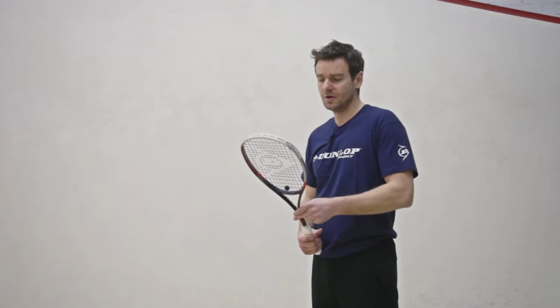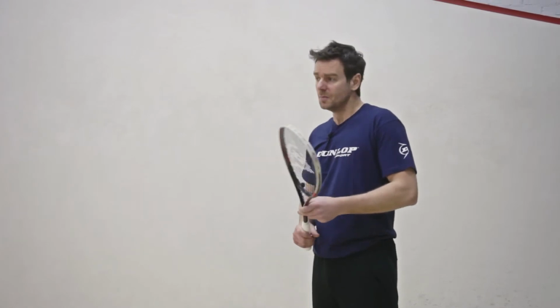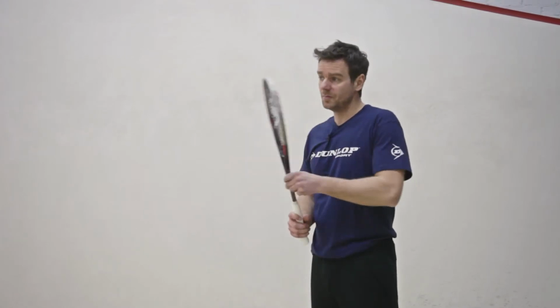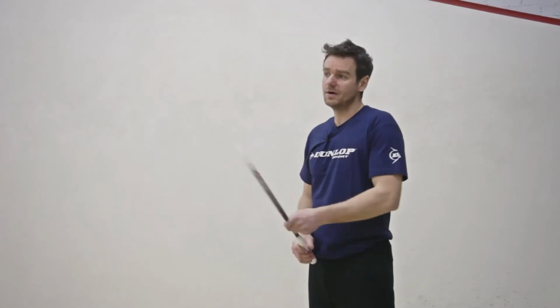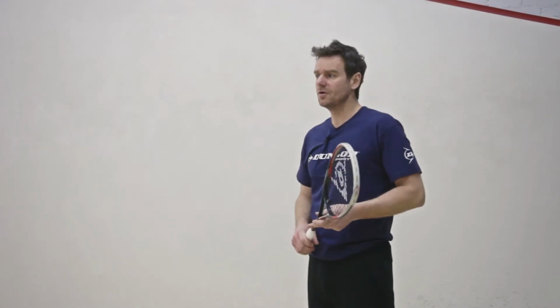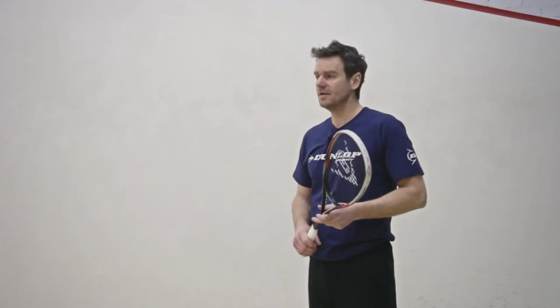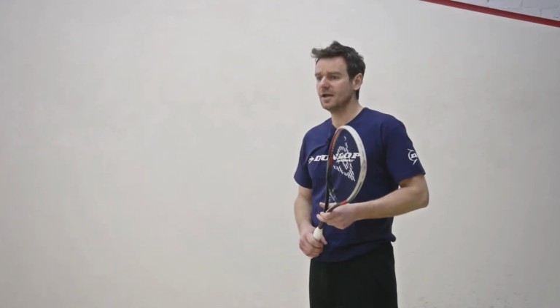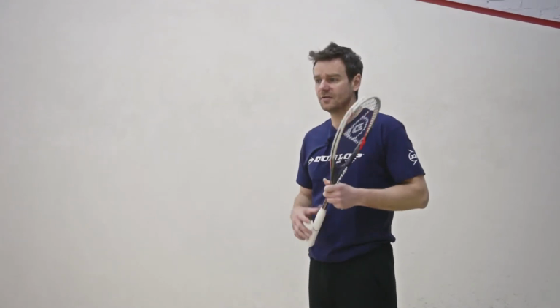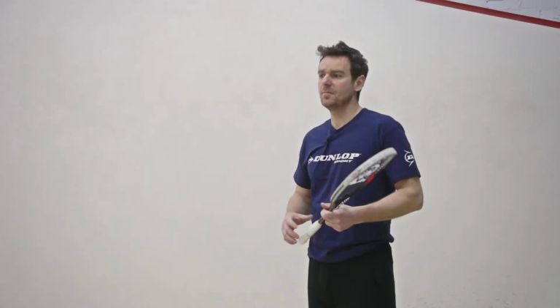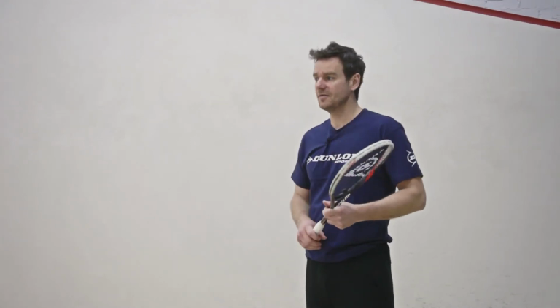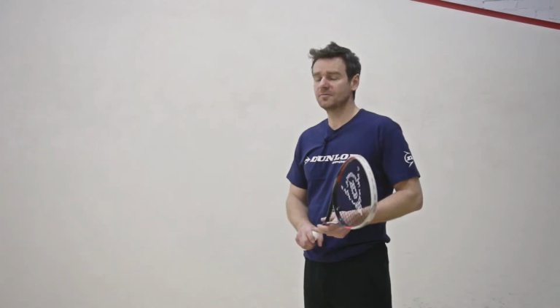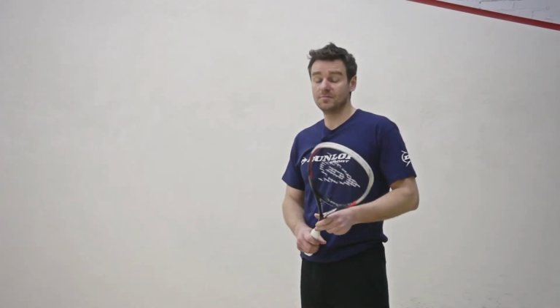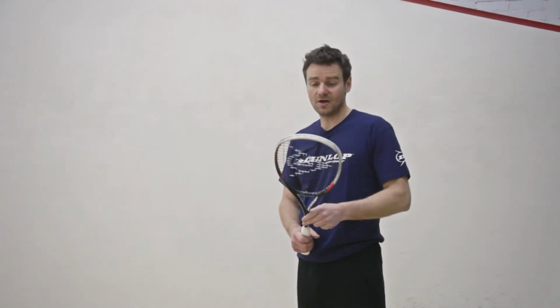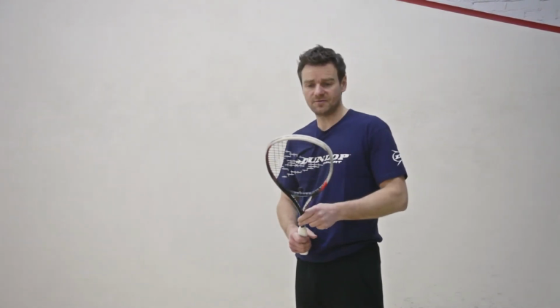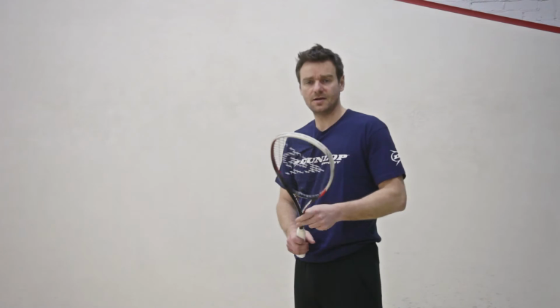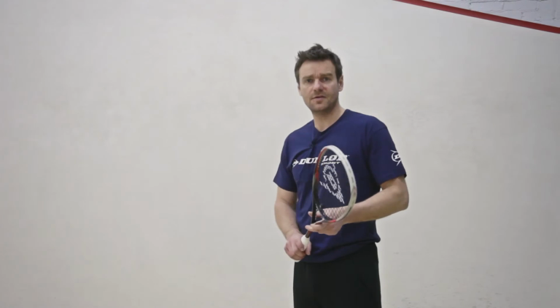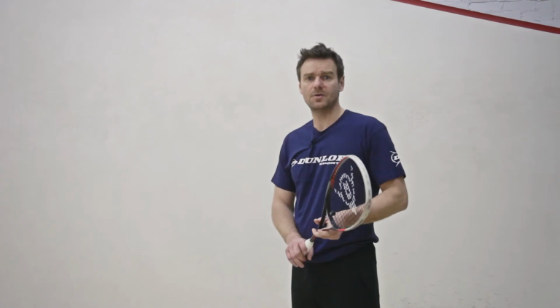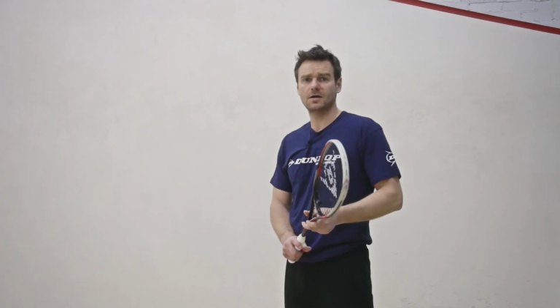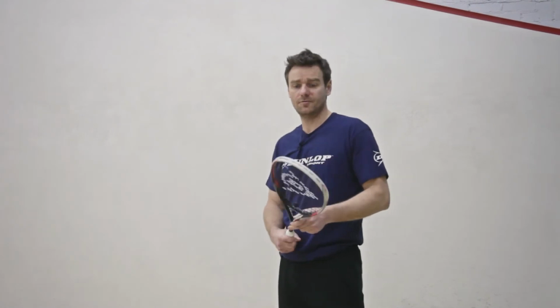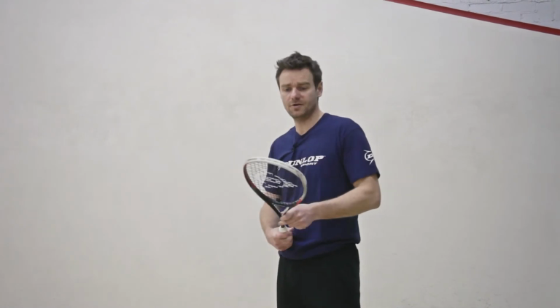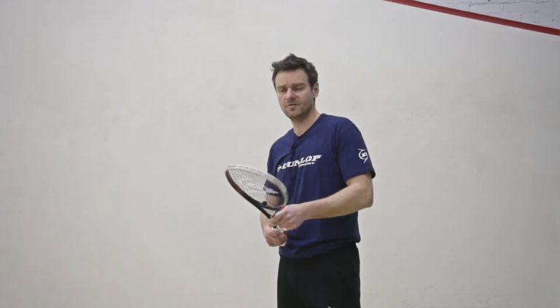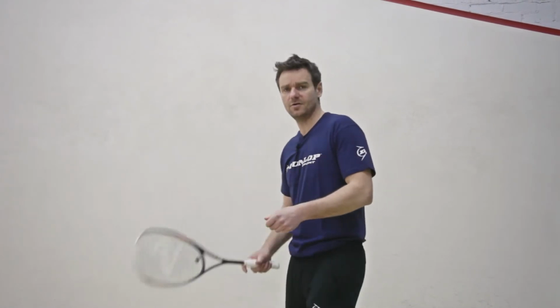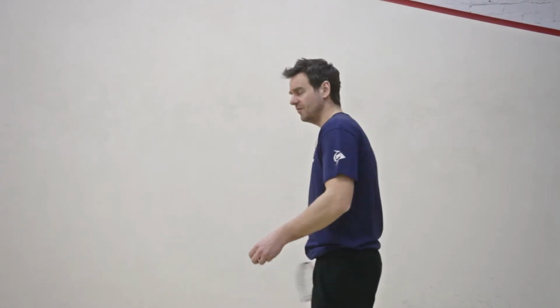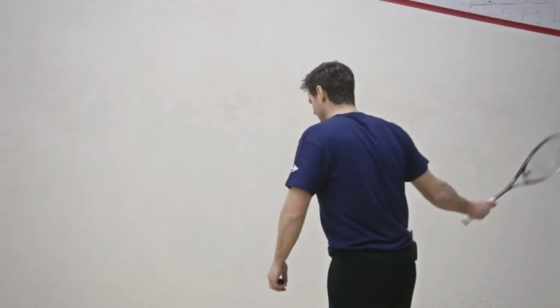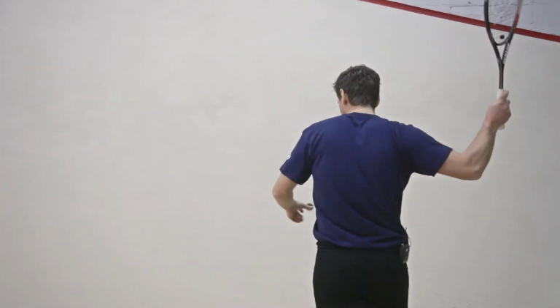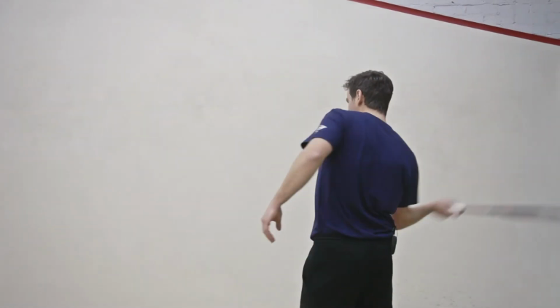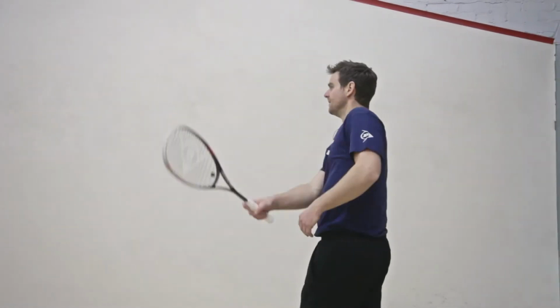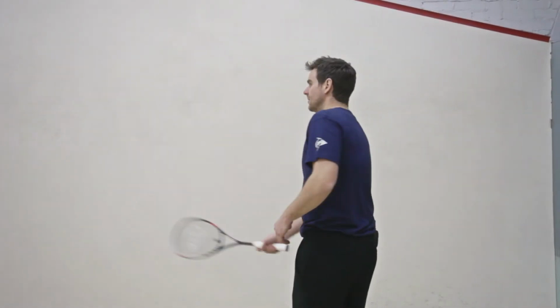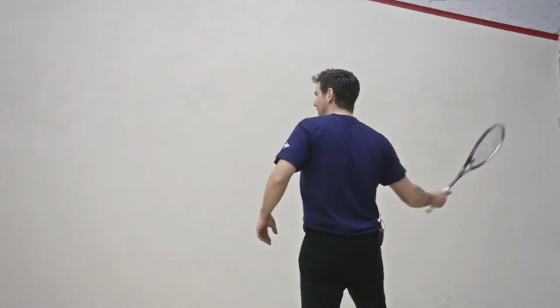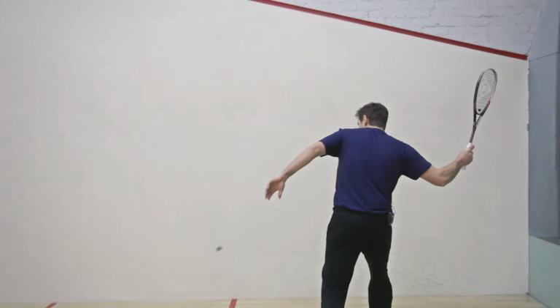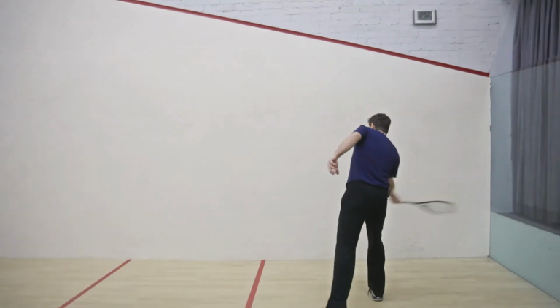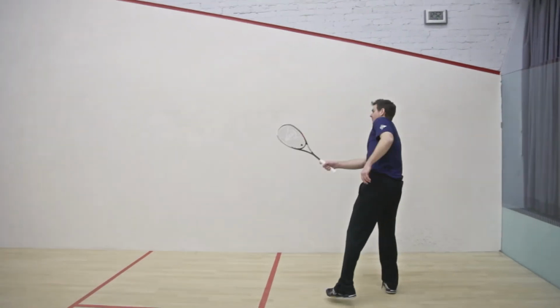If you're good enough to put the ball around the court into the same place most times, then this could be a really good racket for you.